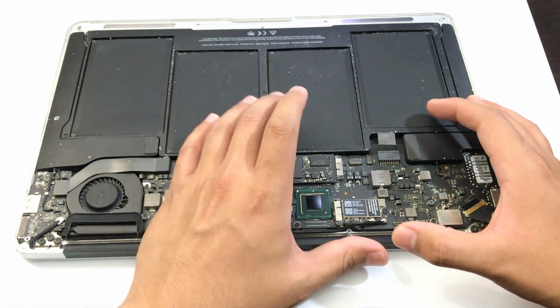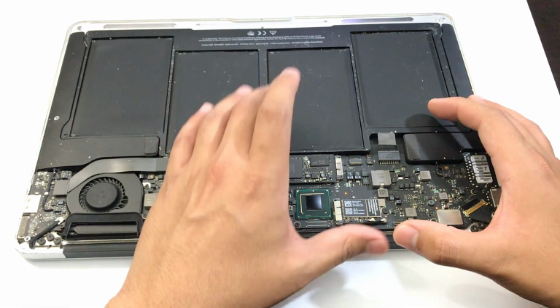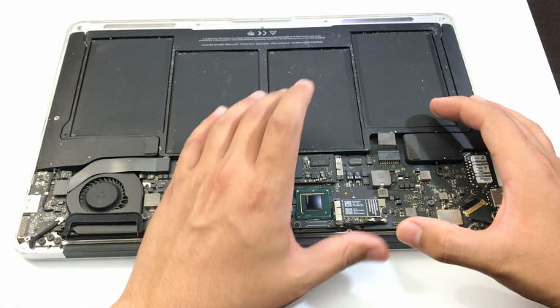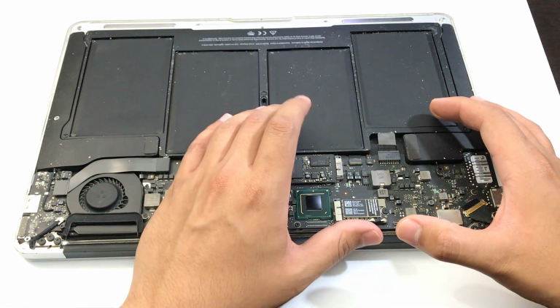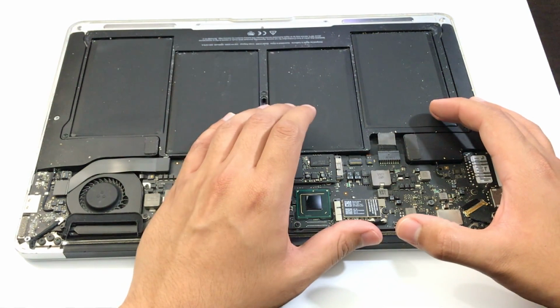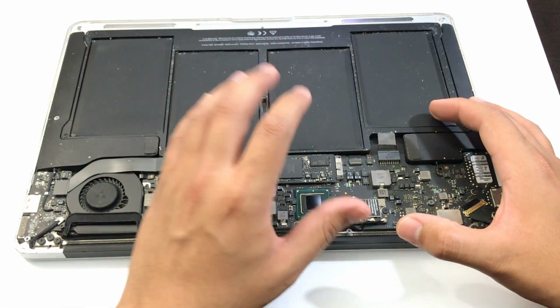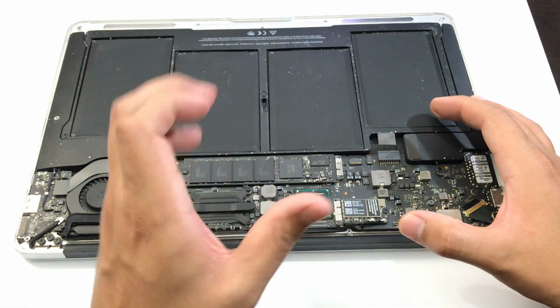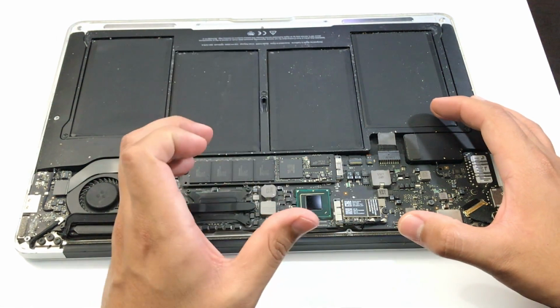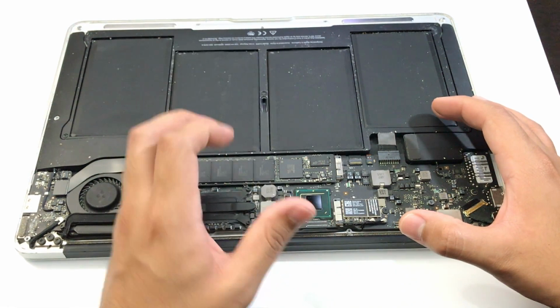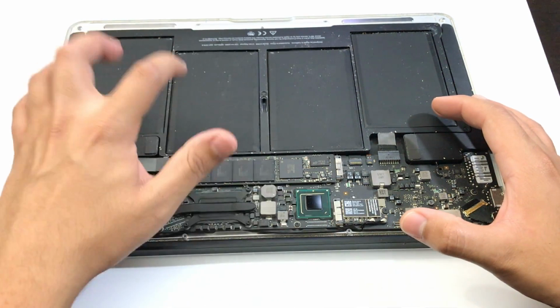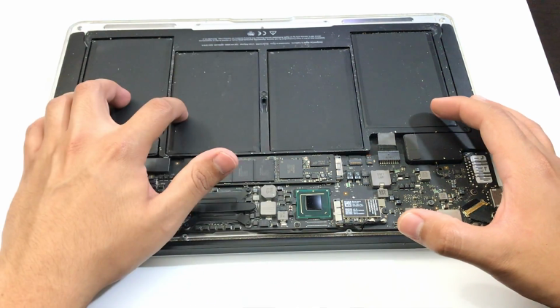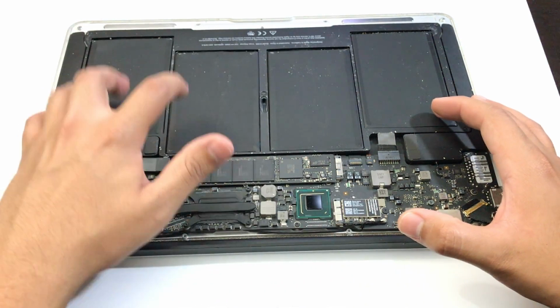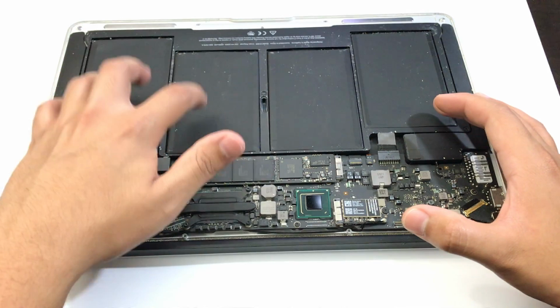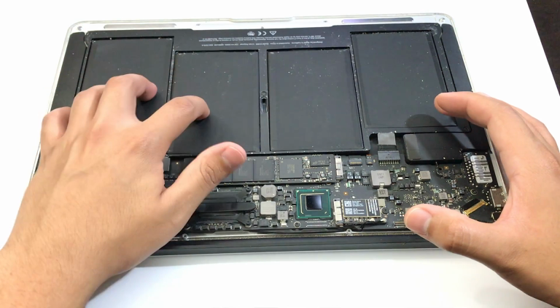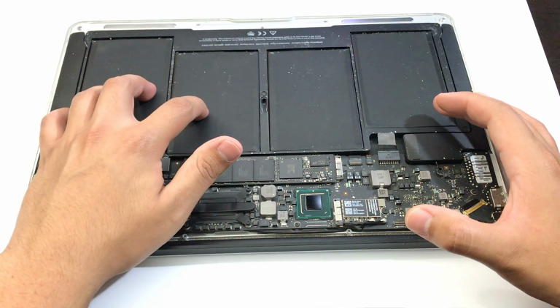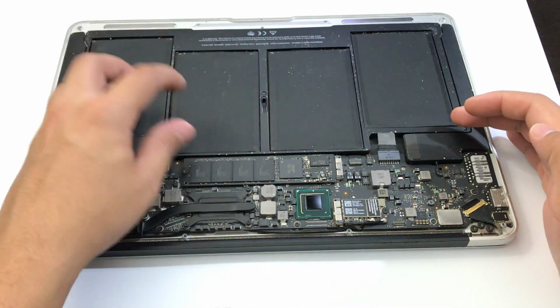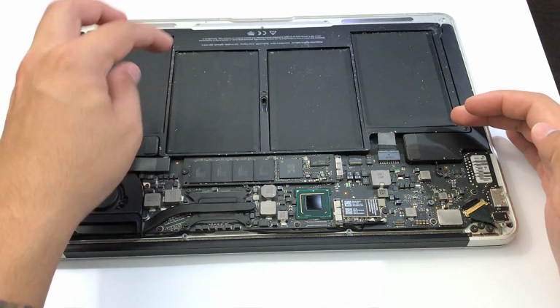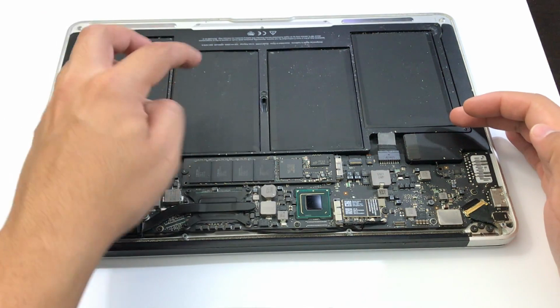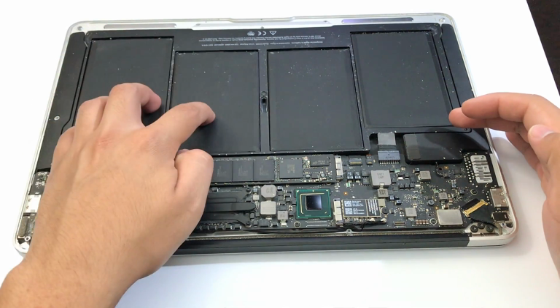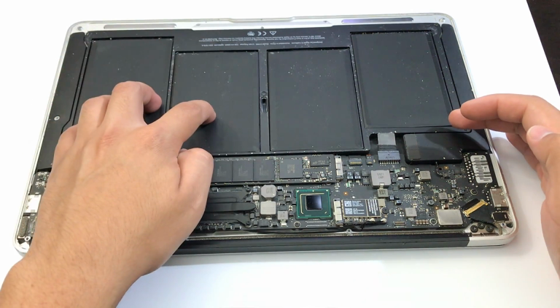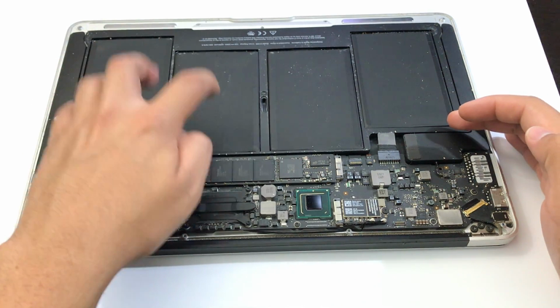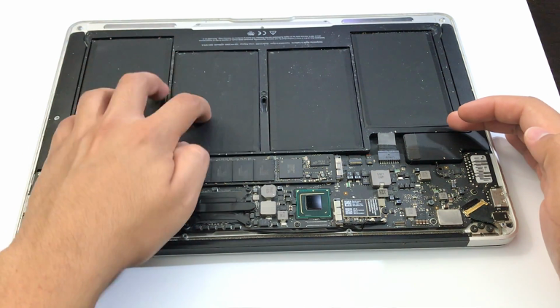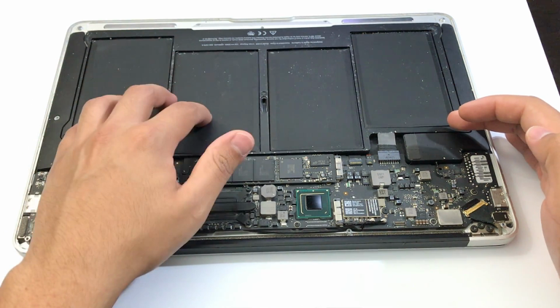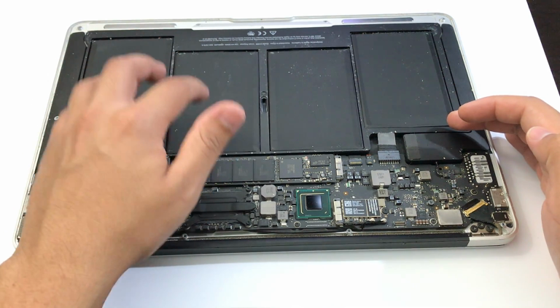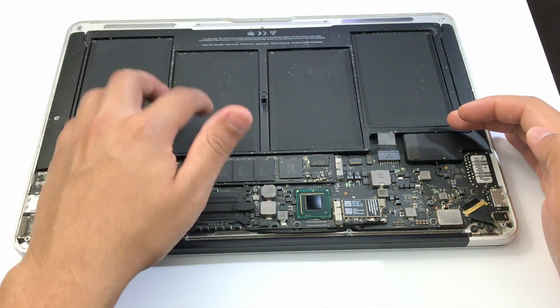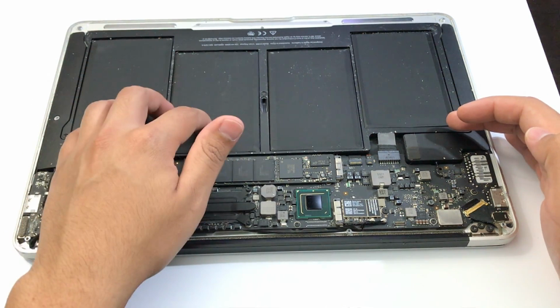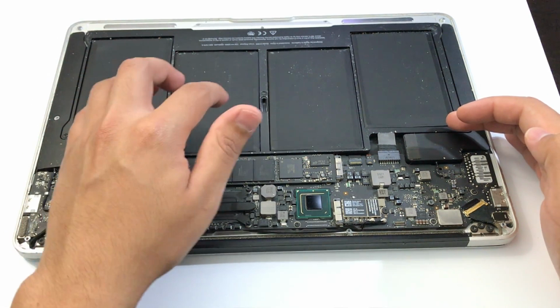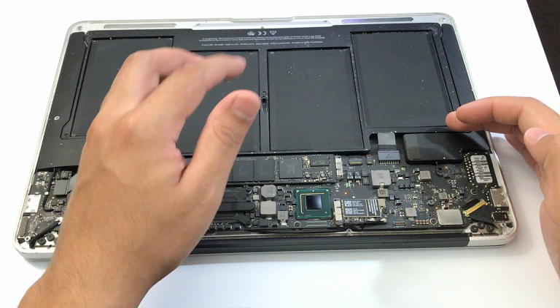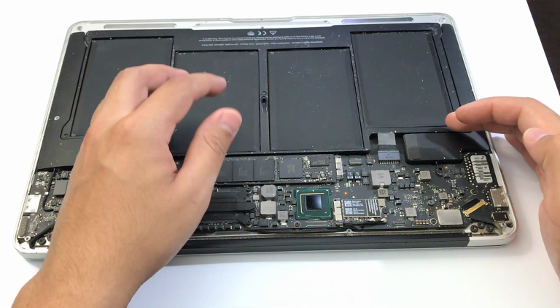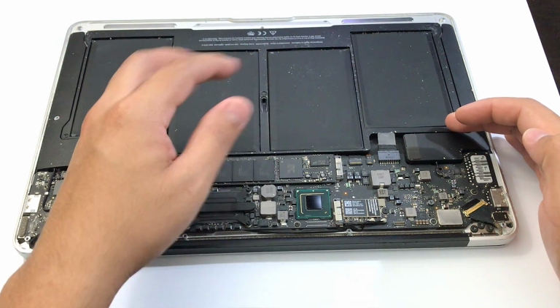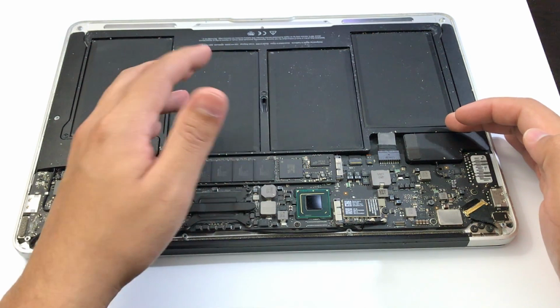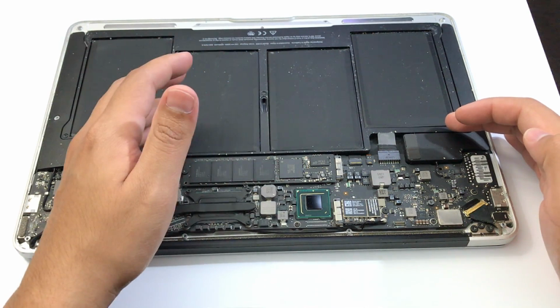If that did not fix the problem, there's a good chance that the battery is defective. Try replacing the battery, because that could possibly be the problem if you've tried all of these solutions.